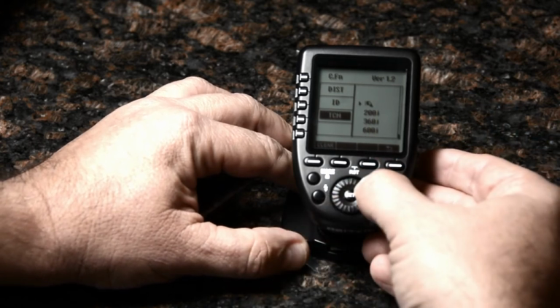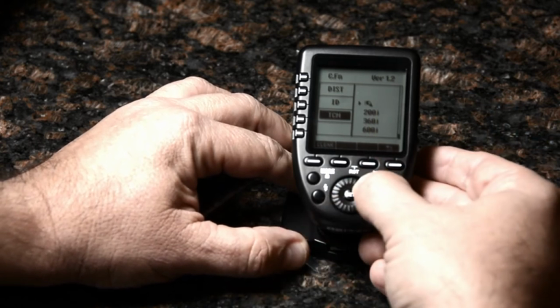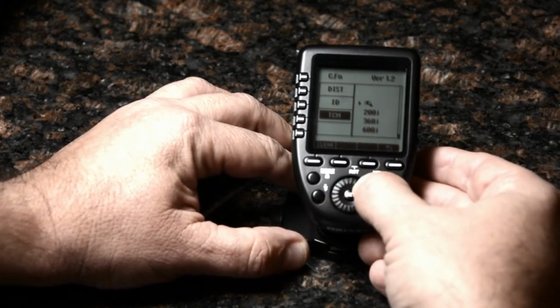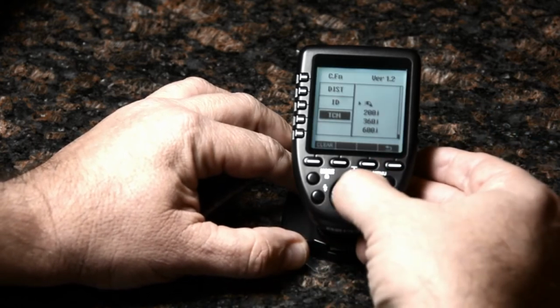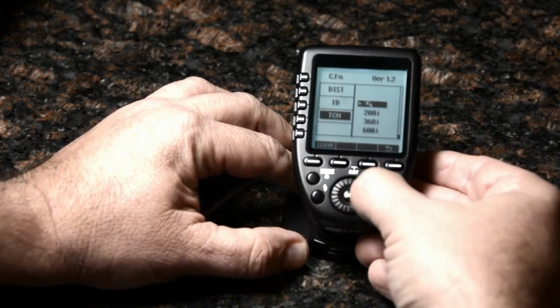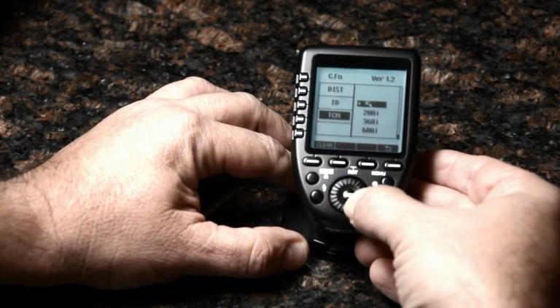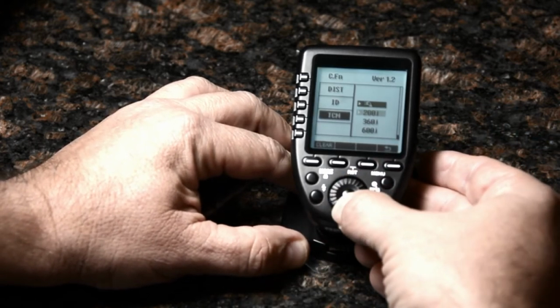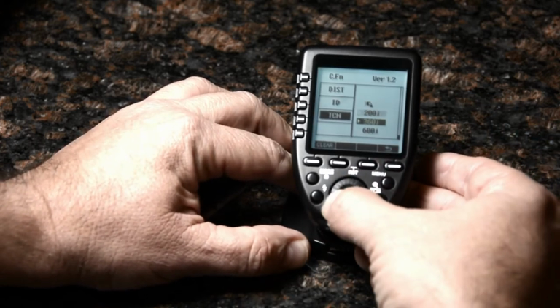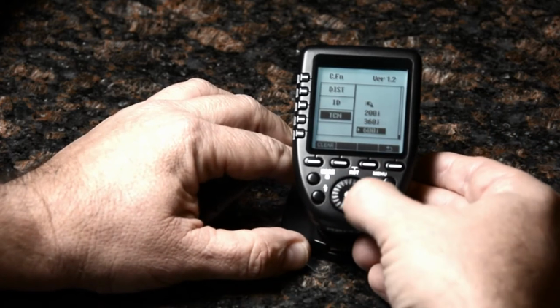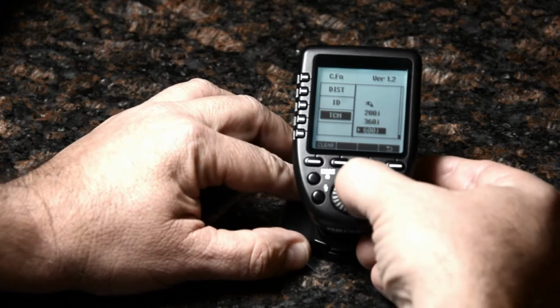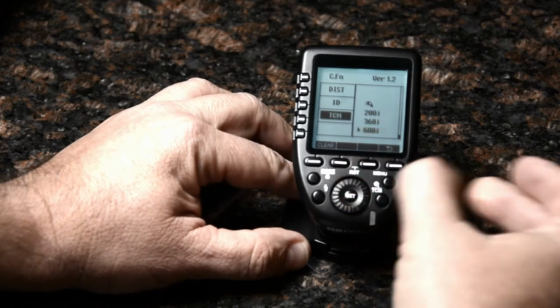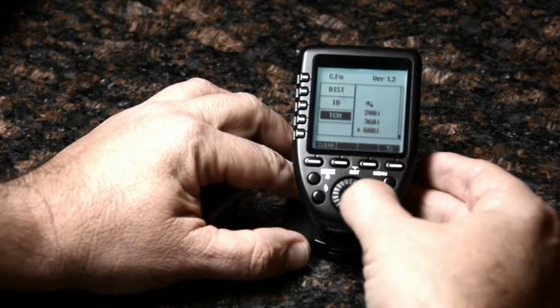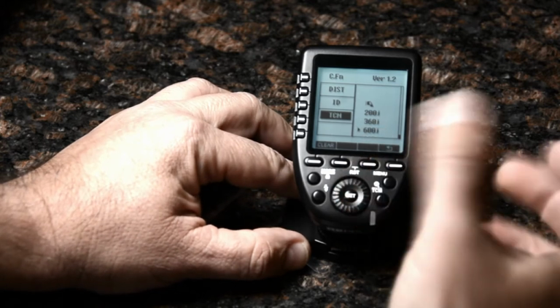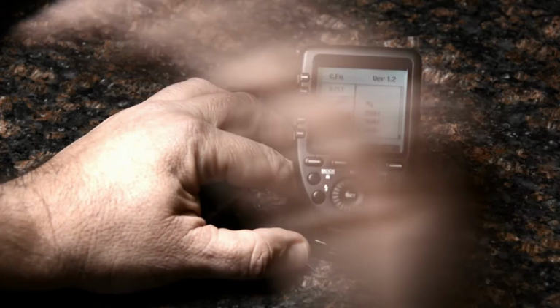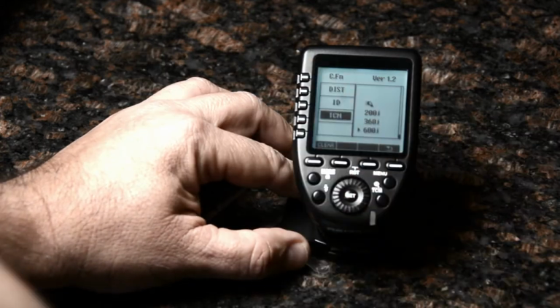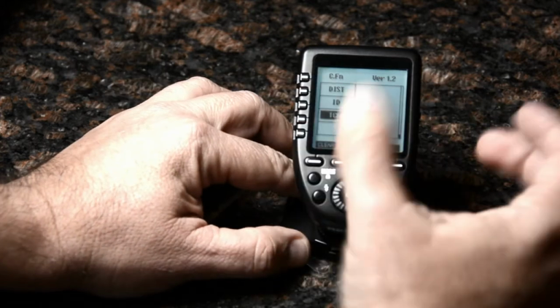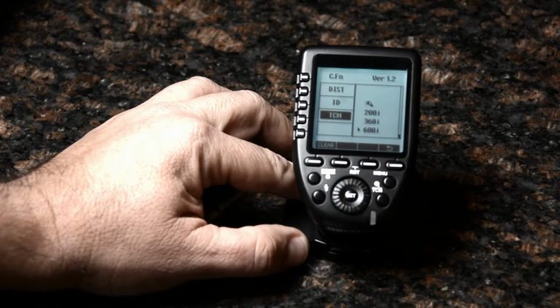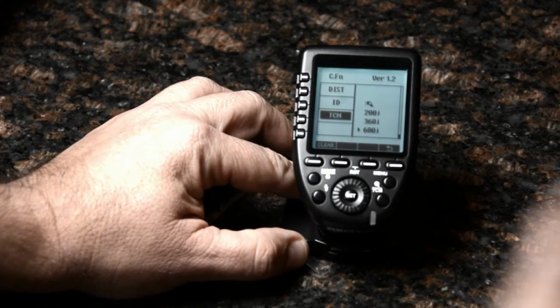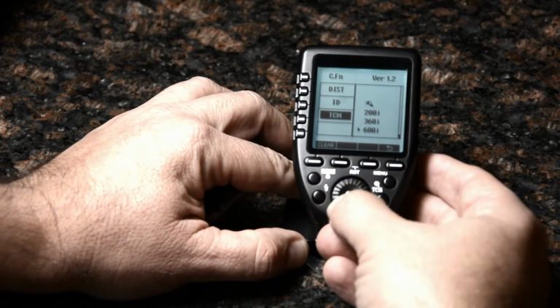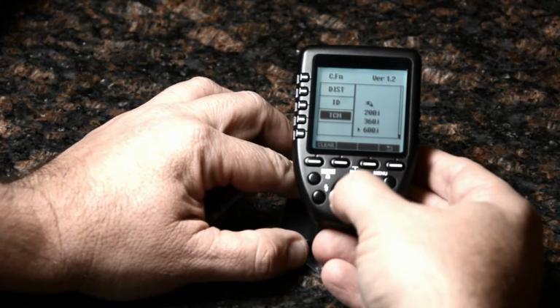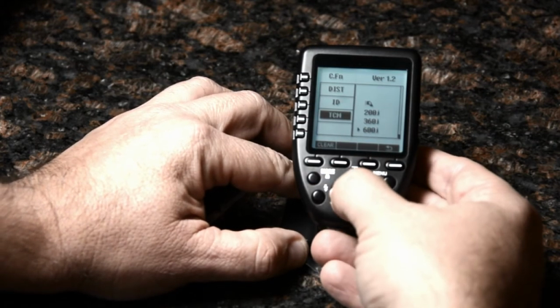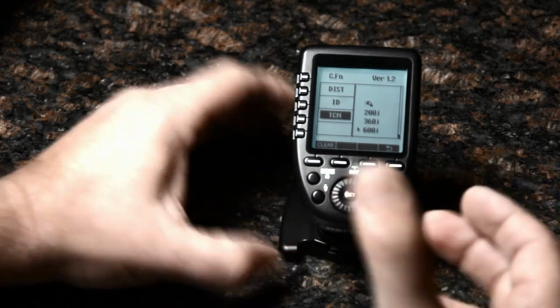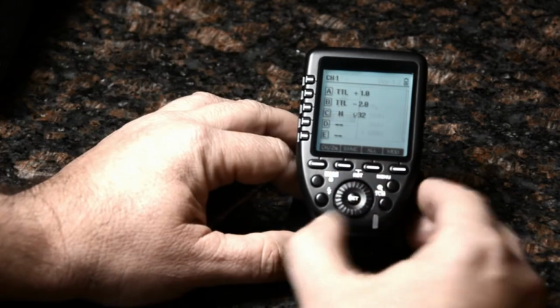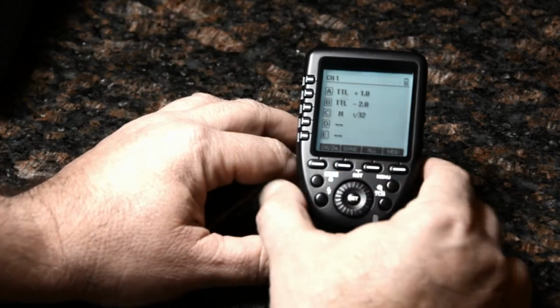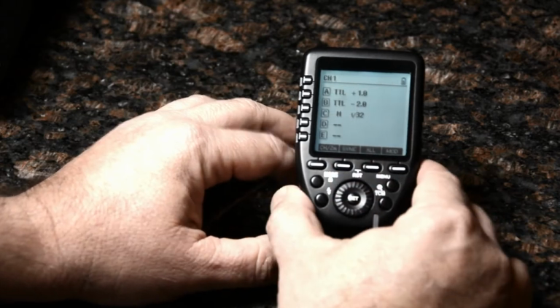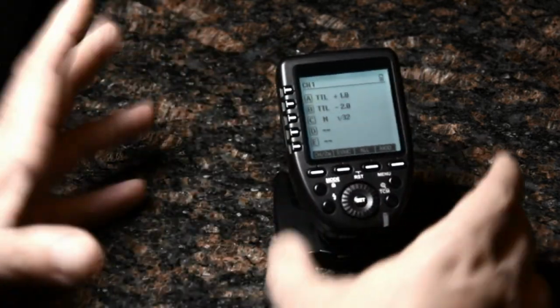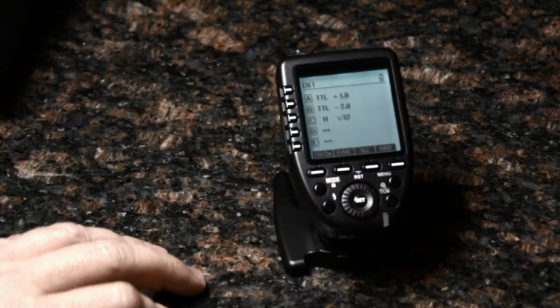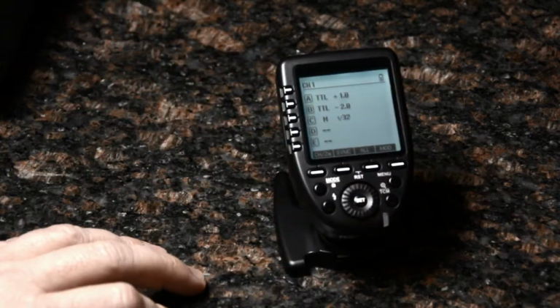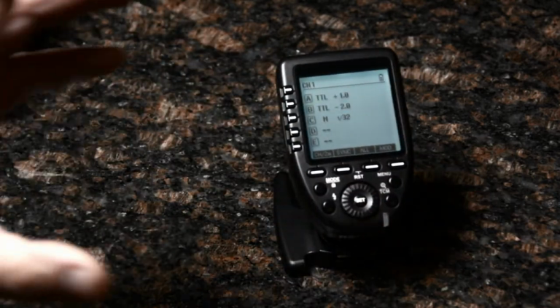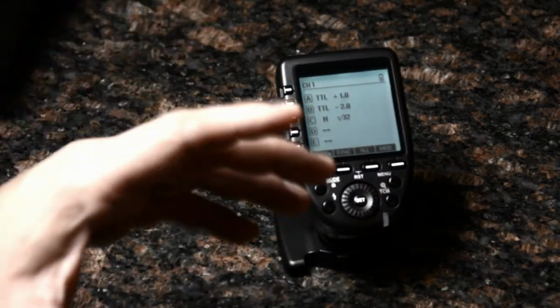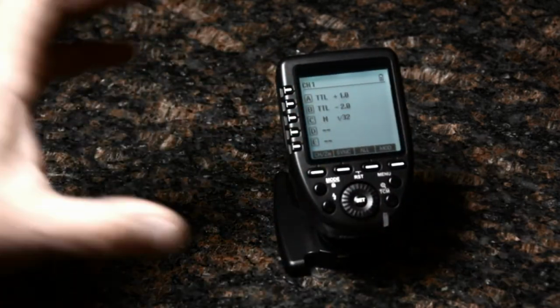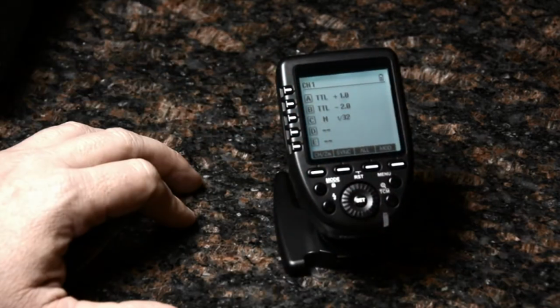I'm going to tell it that I have 600 watt second lights — those are going to be typically my key and fill lights. I'll set it to that. Those are the menus and those are the key features.